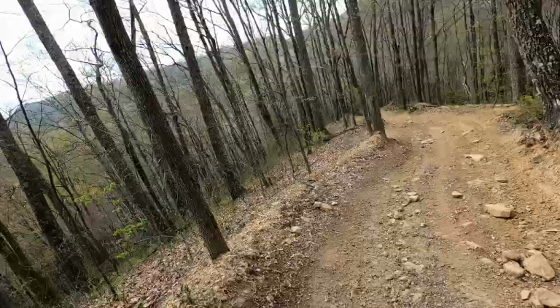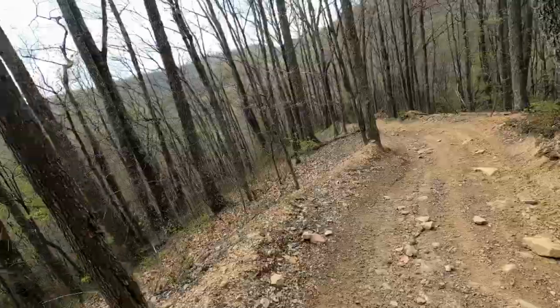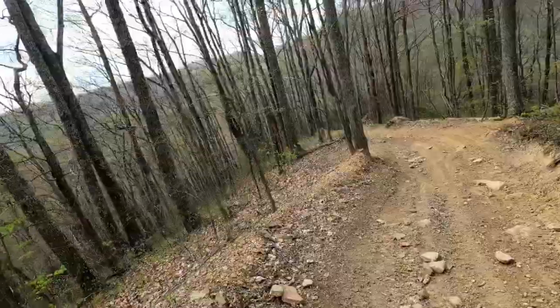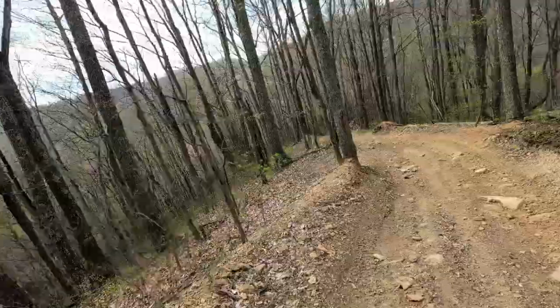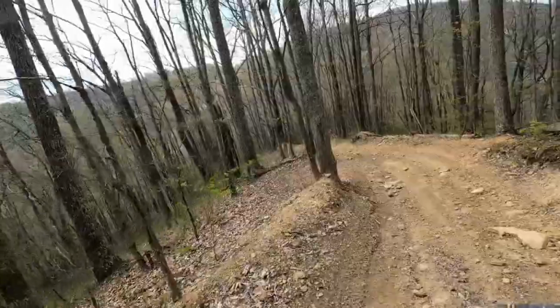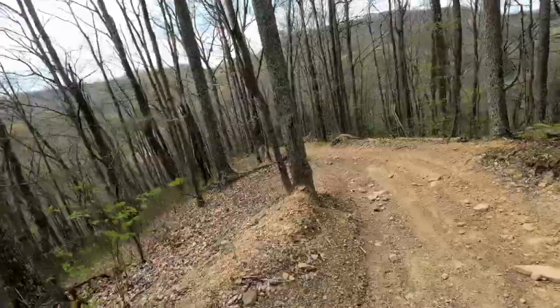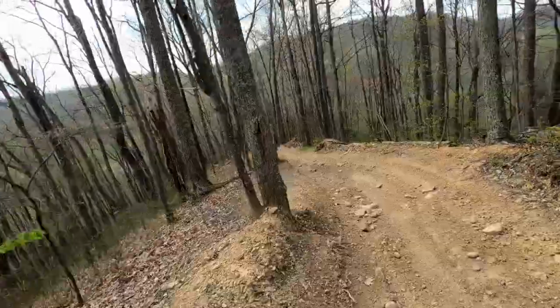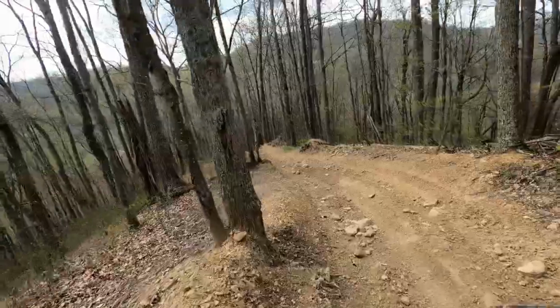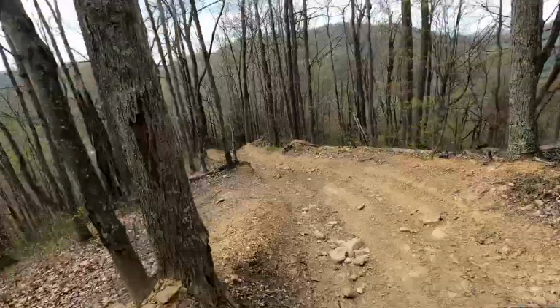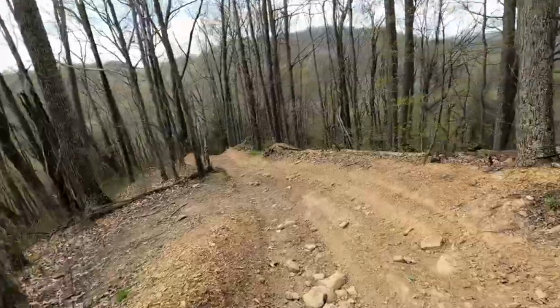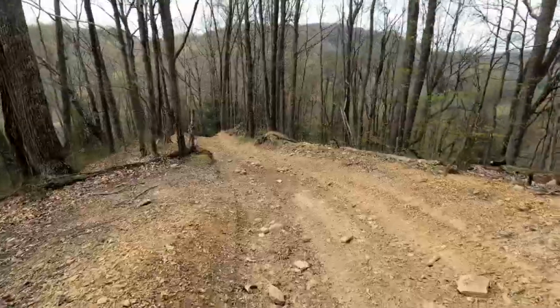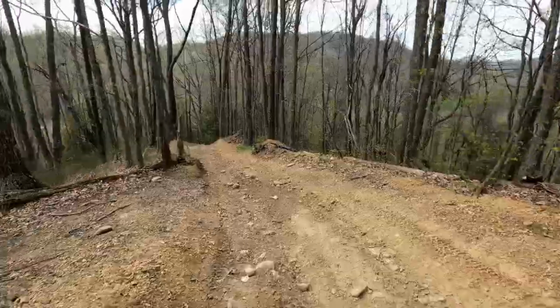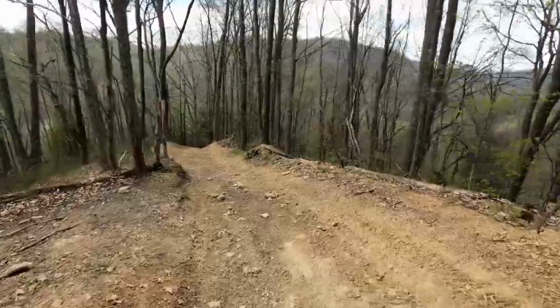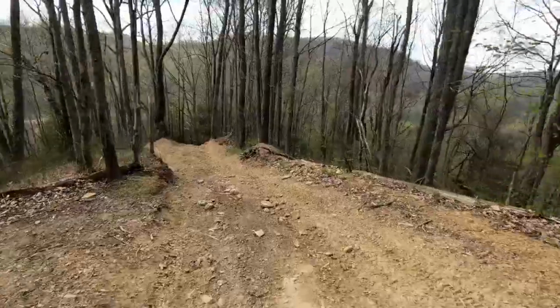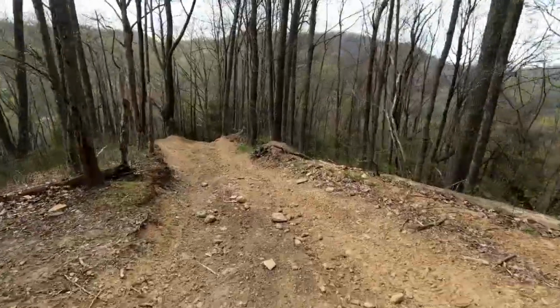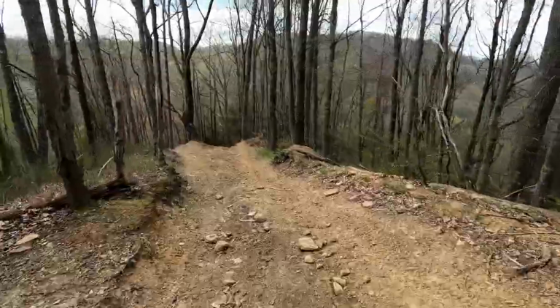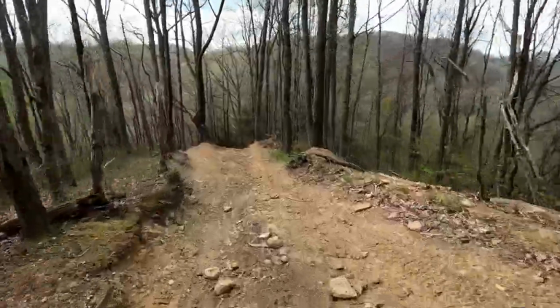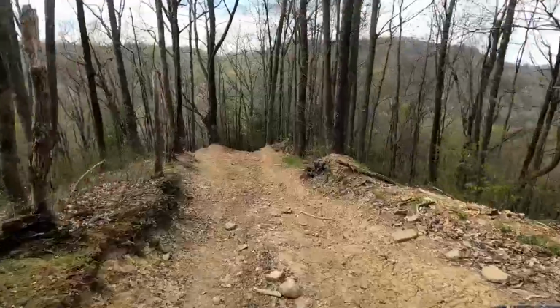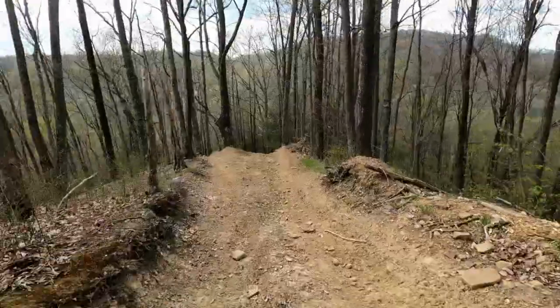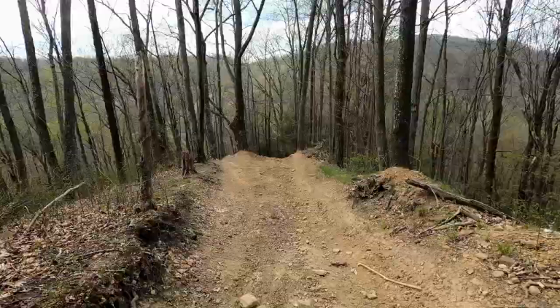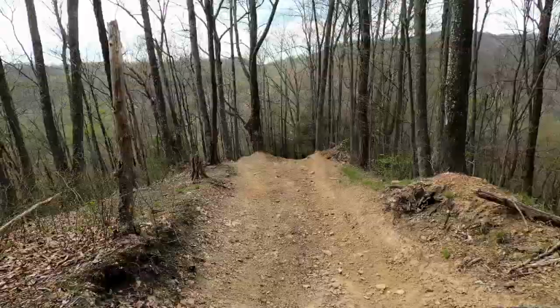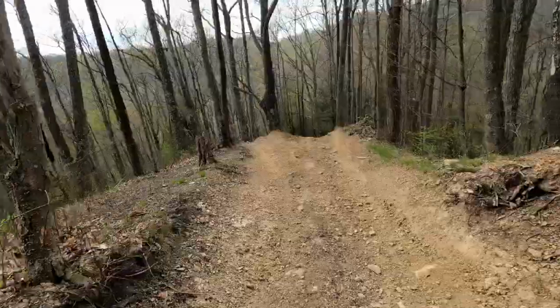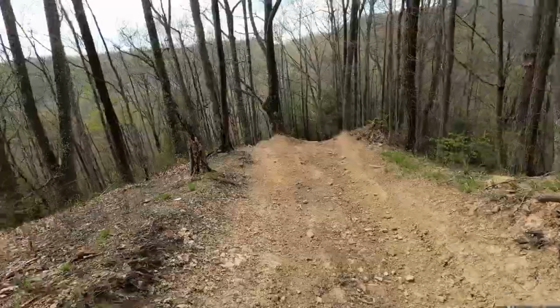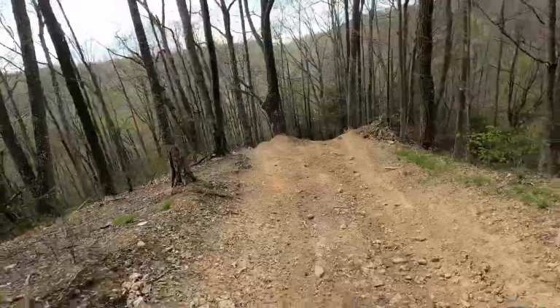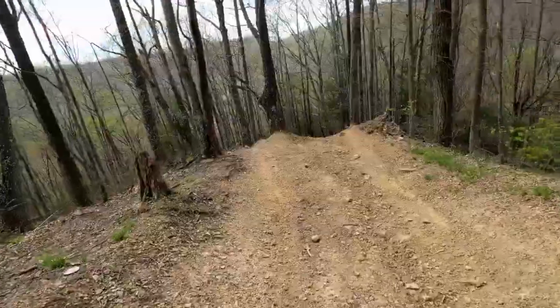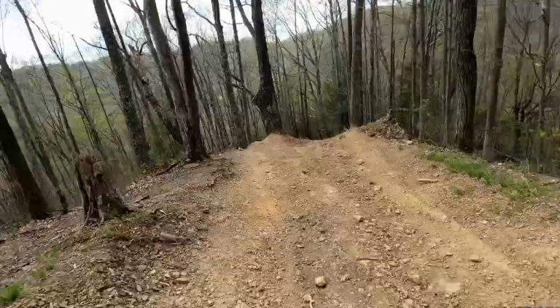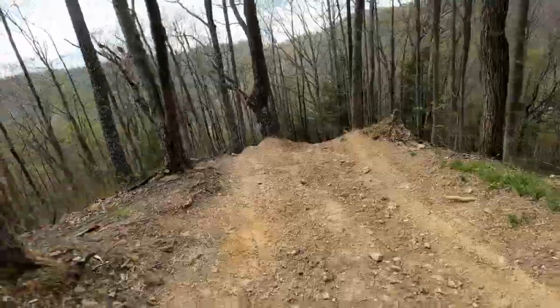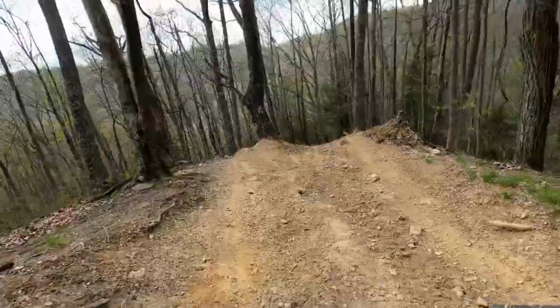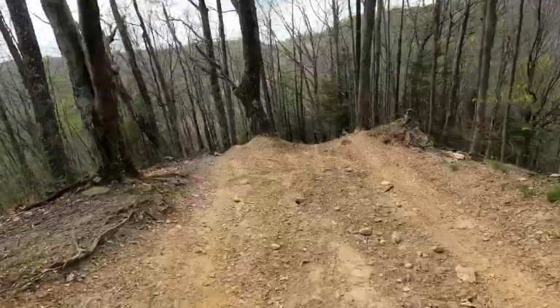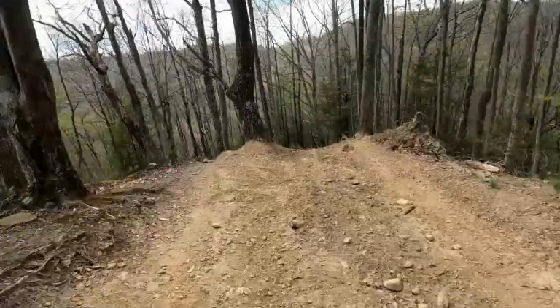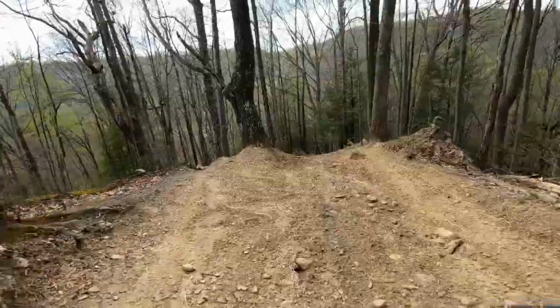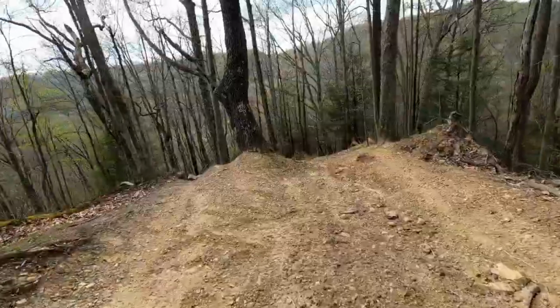Very narrow. And it doesn't look it, but it's very steep going down this hill. This is probably about a 23-degree hill.